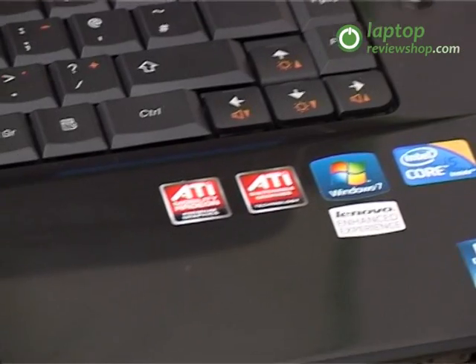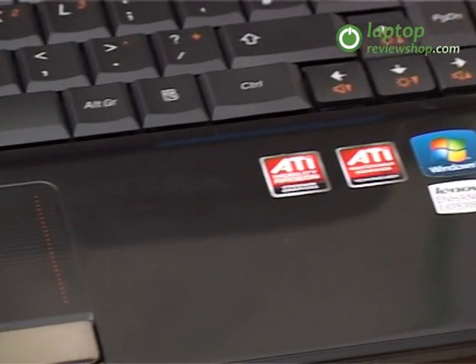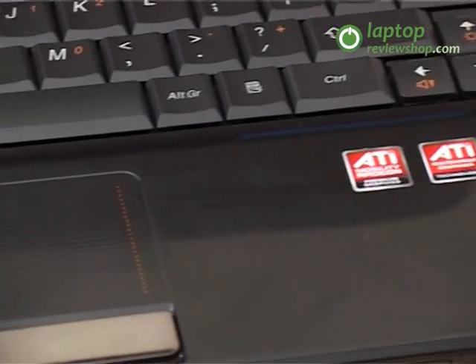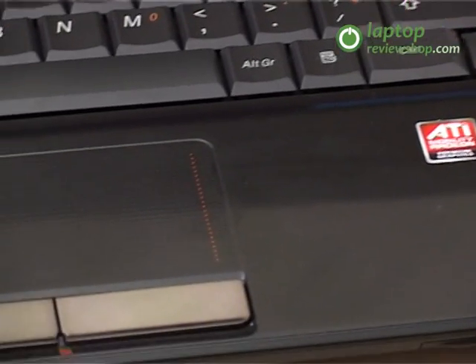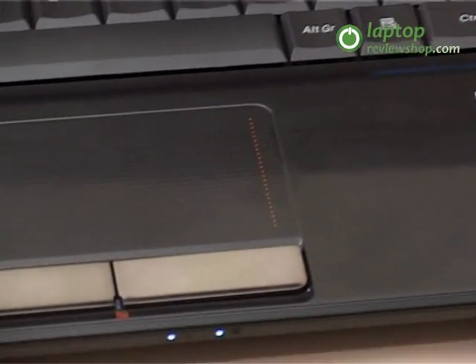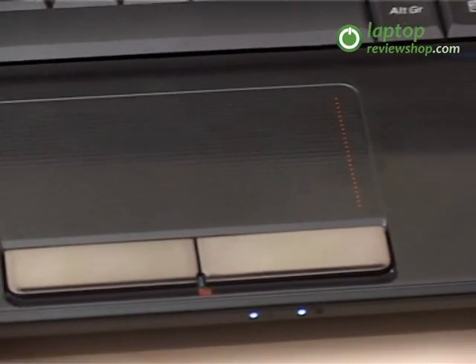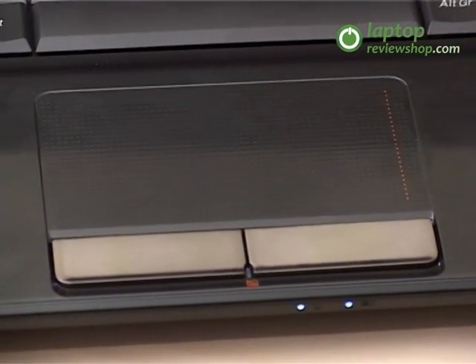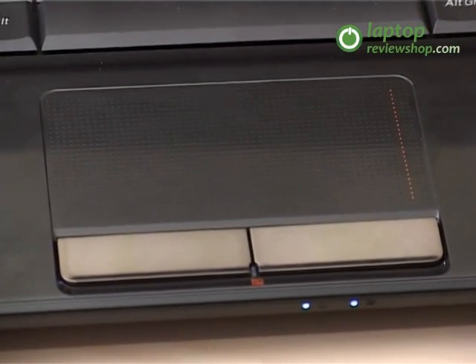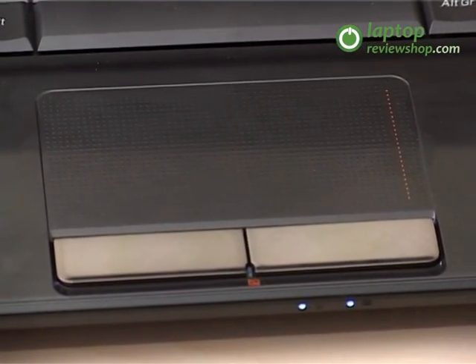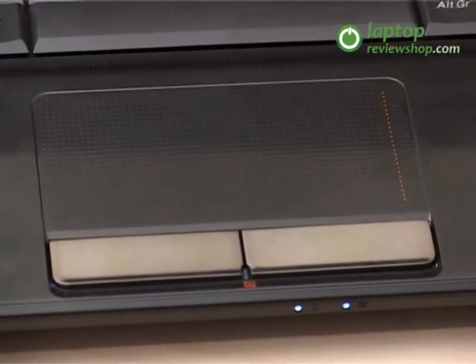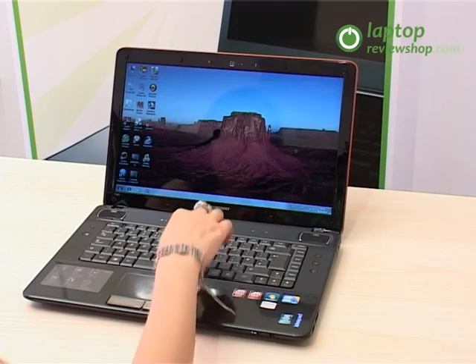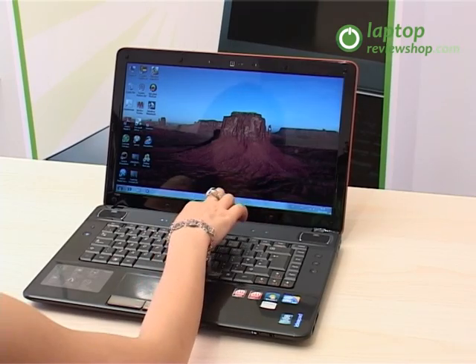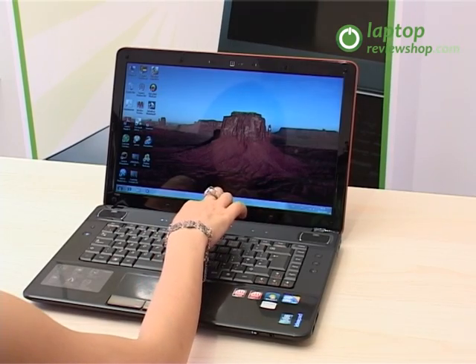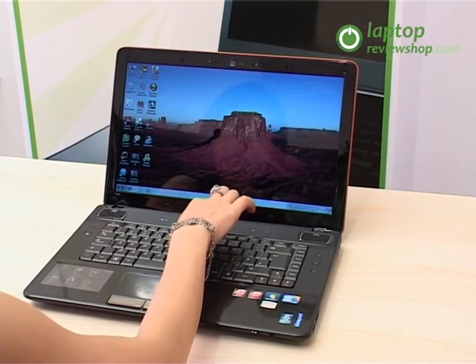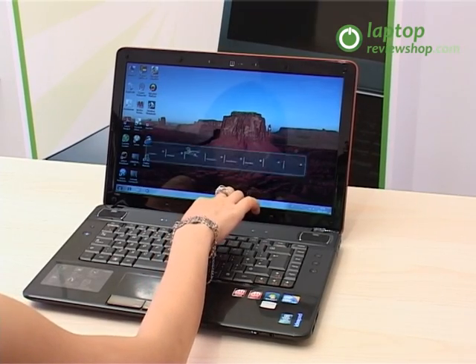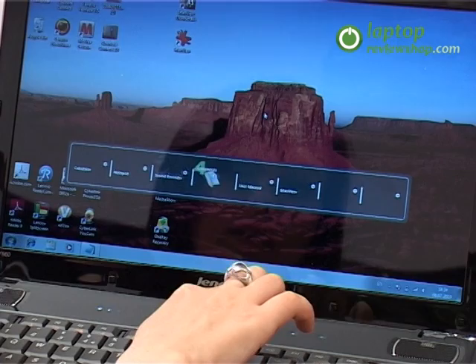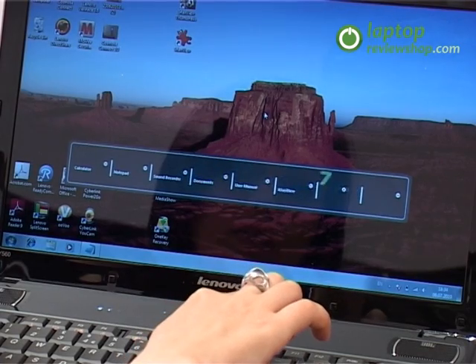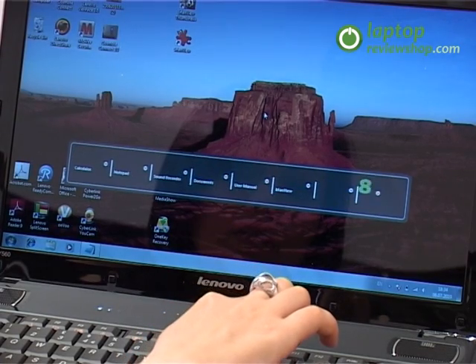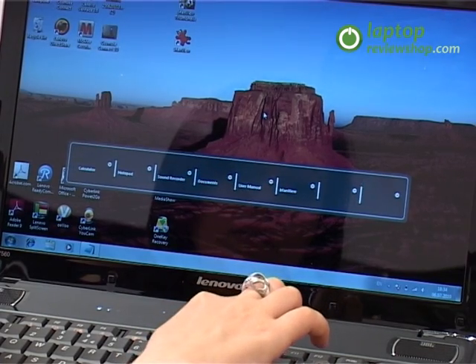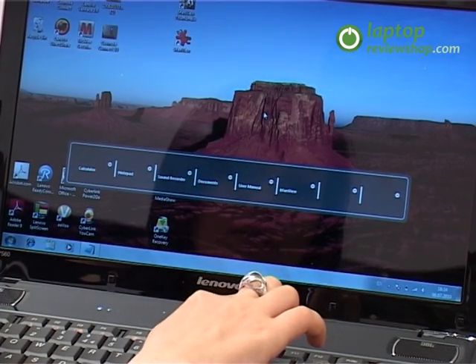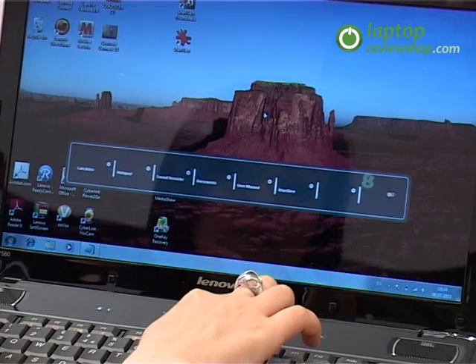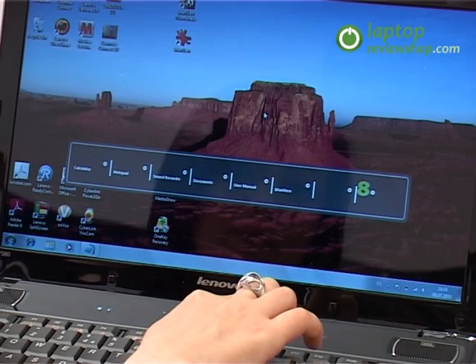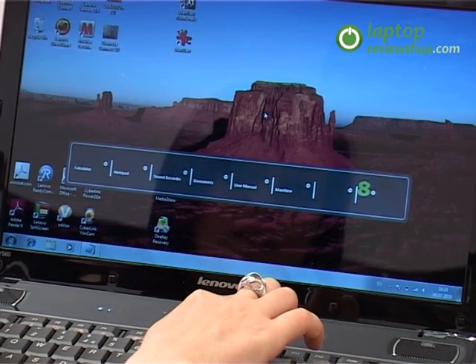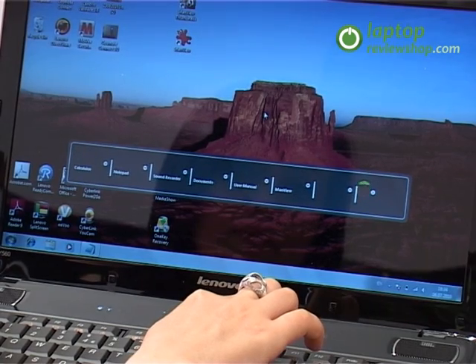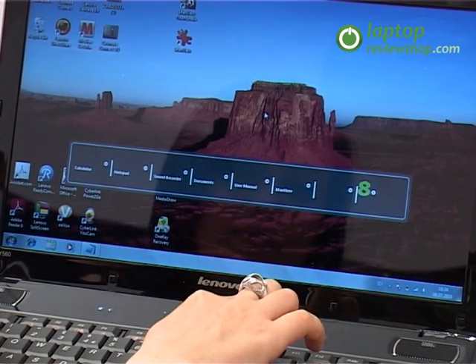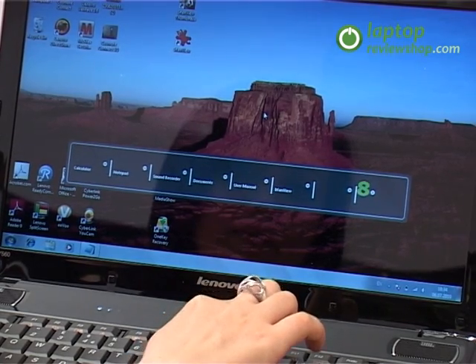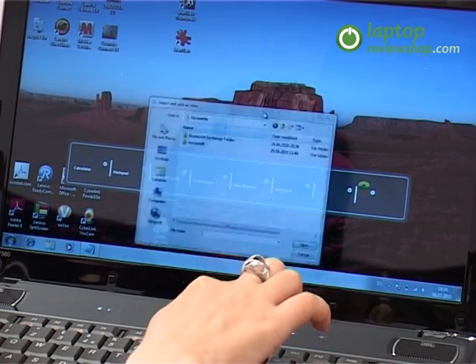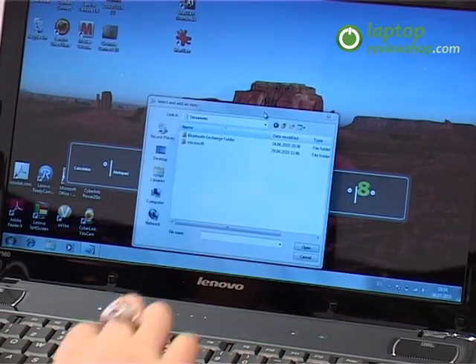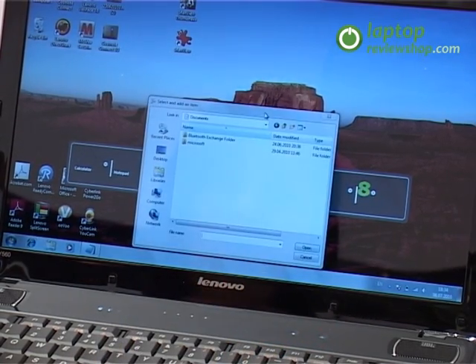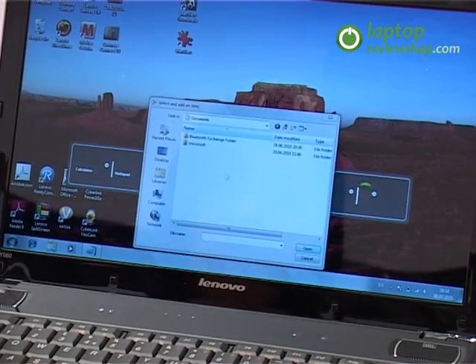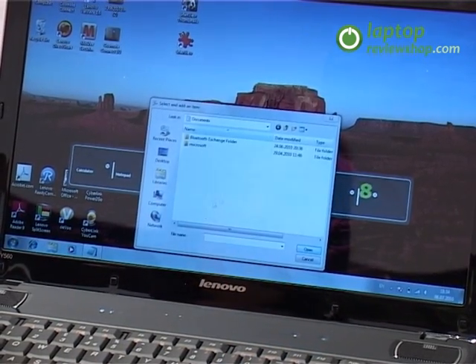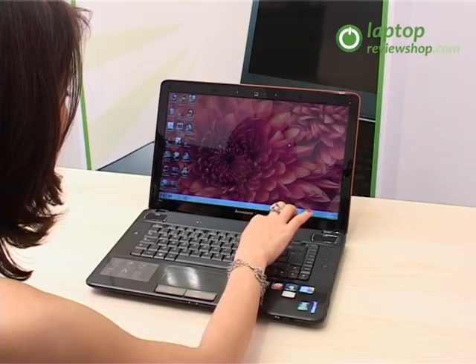The Y560 also includes the SlideNav navigation with split screen. SlideNav represents a touch-sensitive menu located above the keyboard which helps the user navigate through documents and shortcuts and even allows them to change the desktop background.